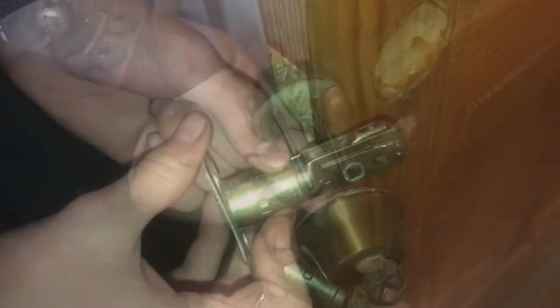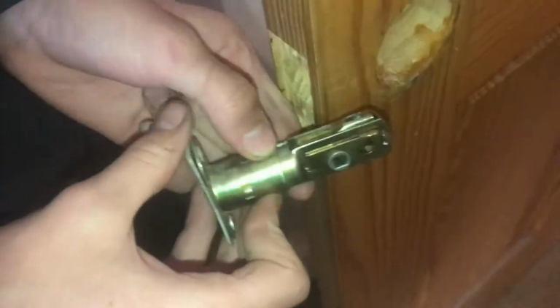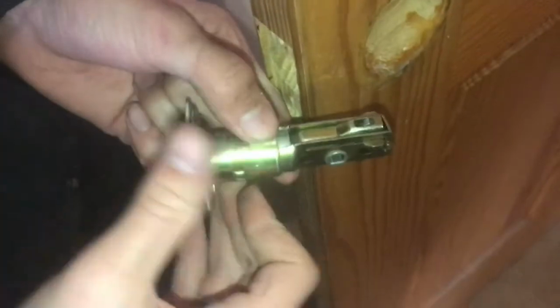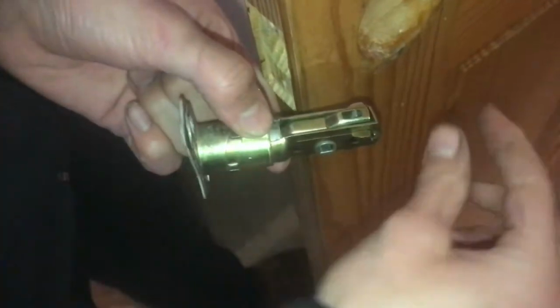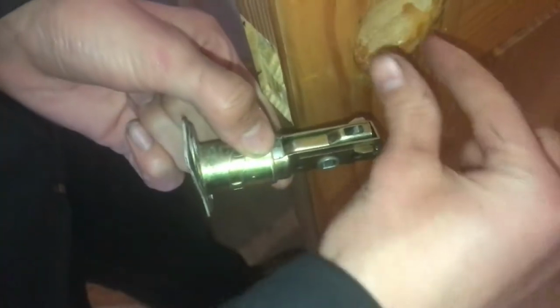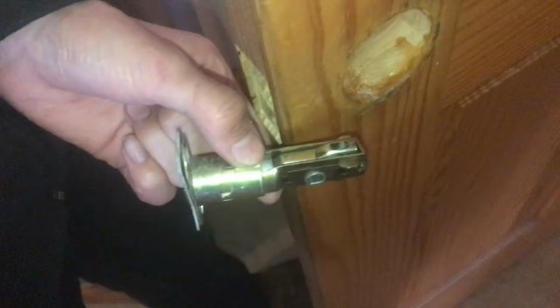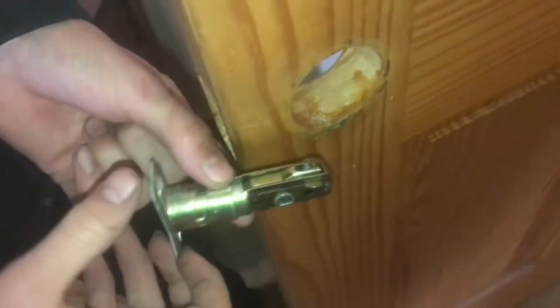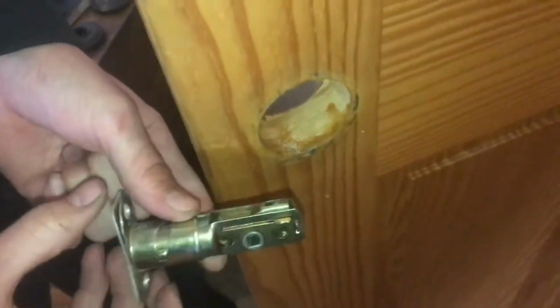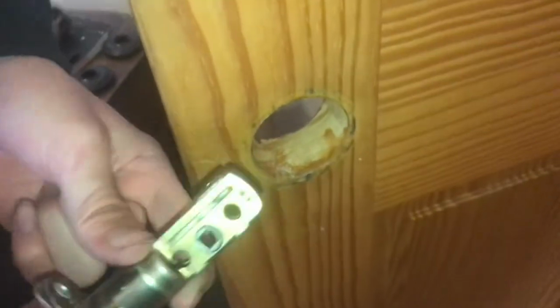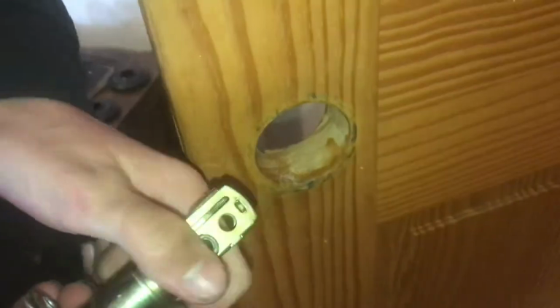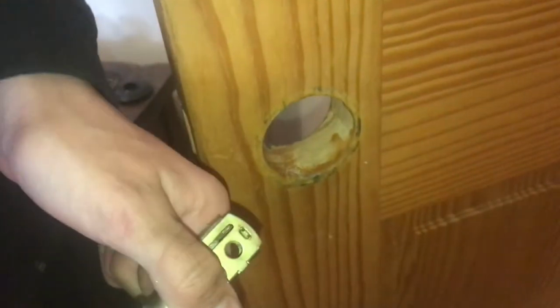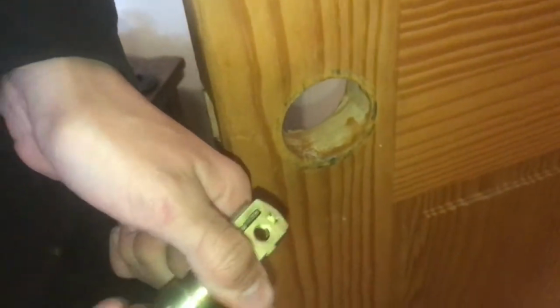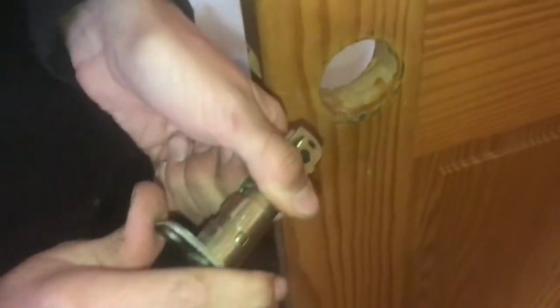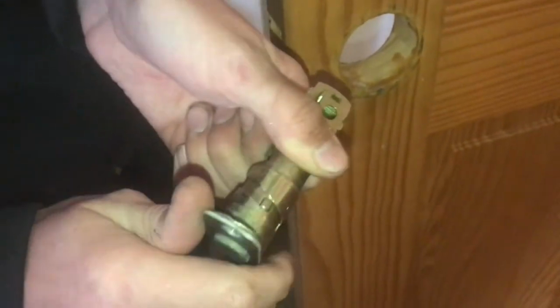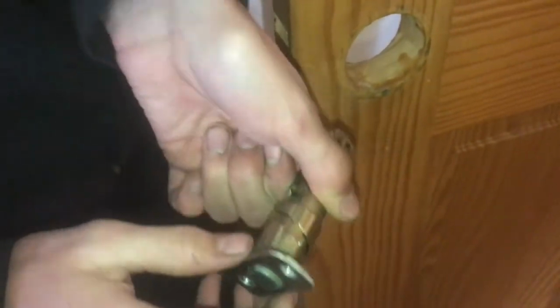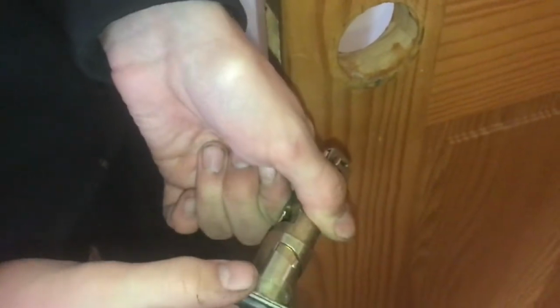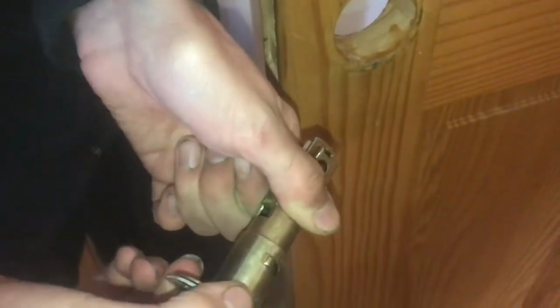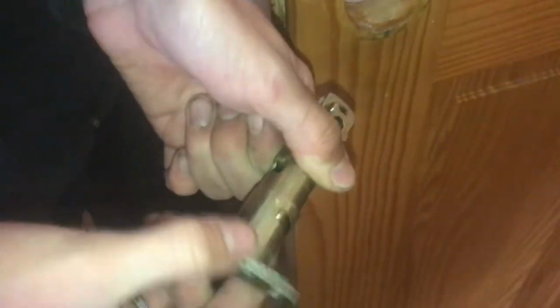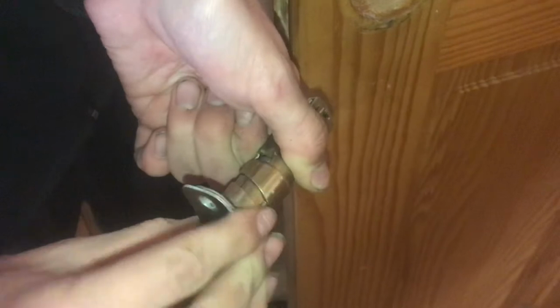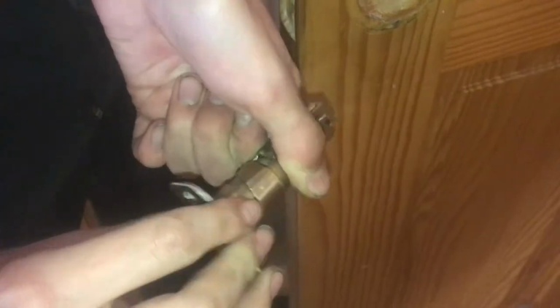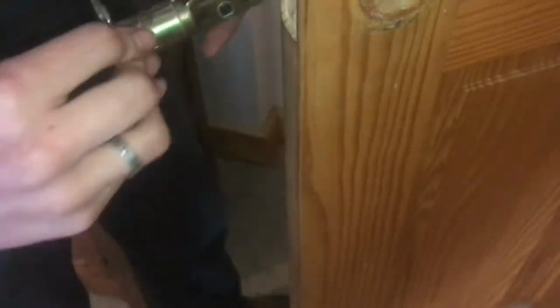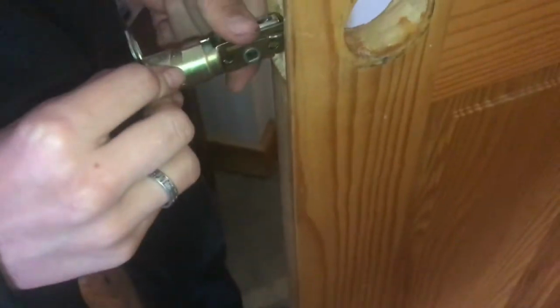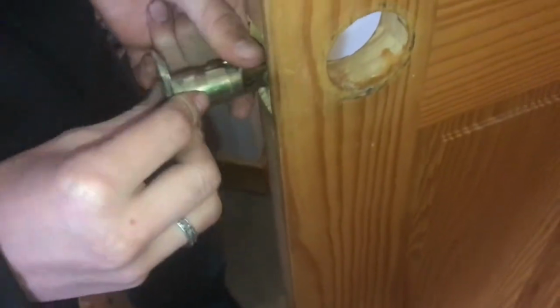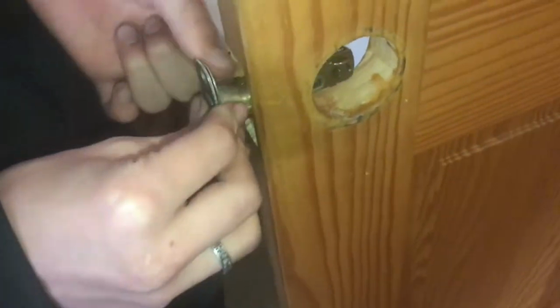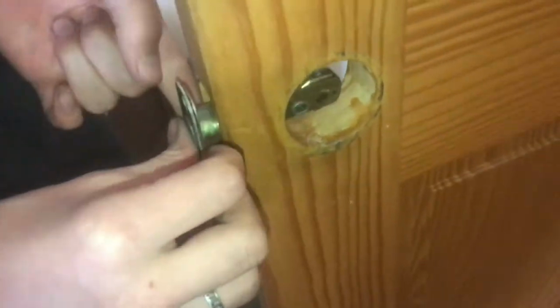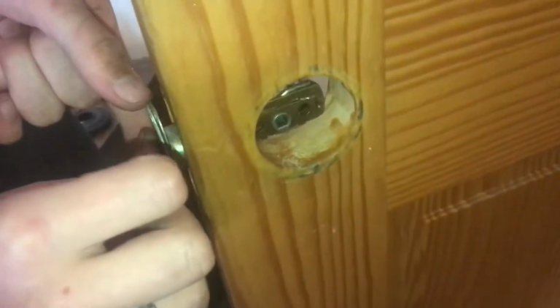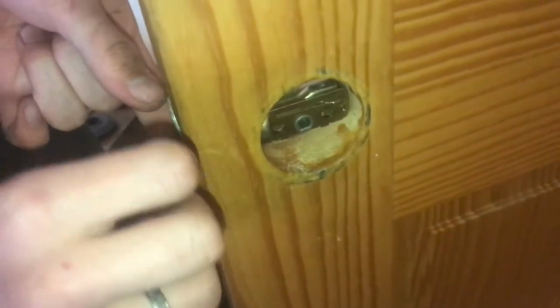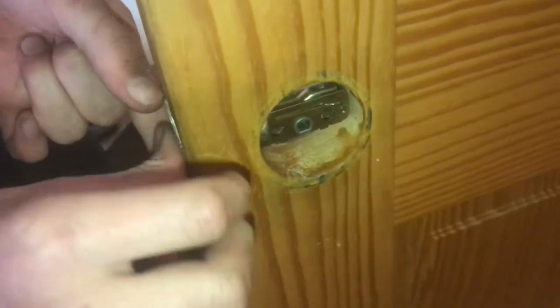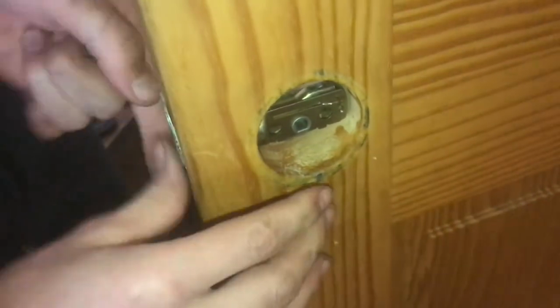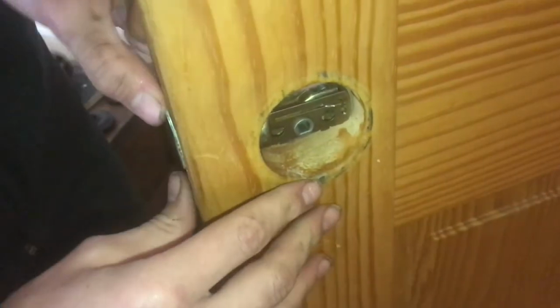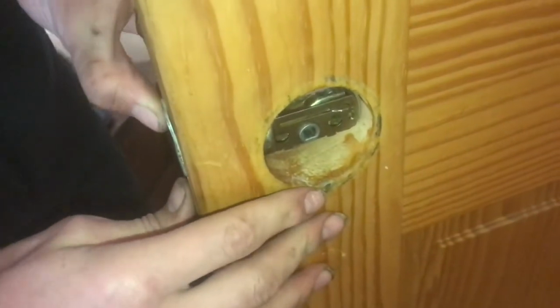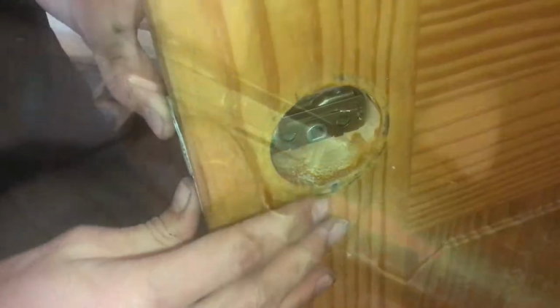Depending on the placement of the hole whenever you drilled it, this can be adjusted by turning this, and it brings it in and out. So this is at the shortest setting, and then that just sets in place.